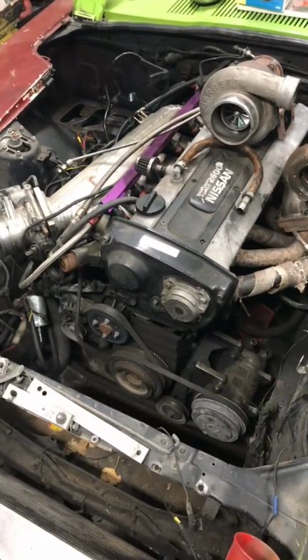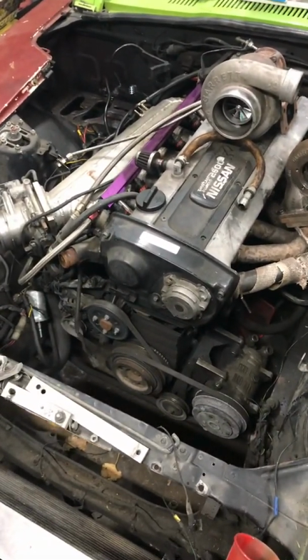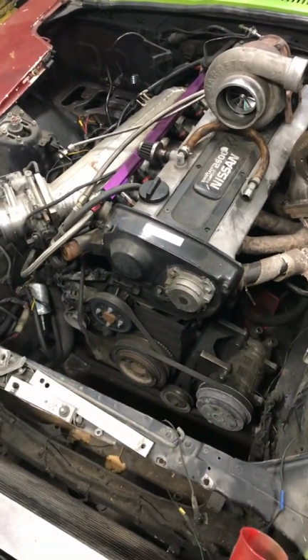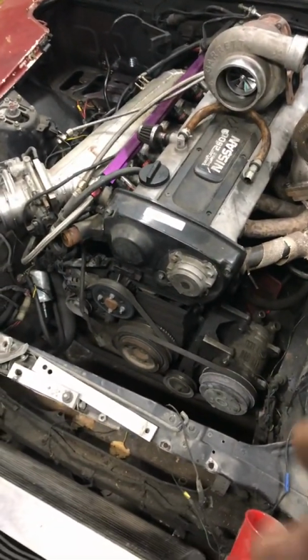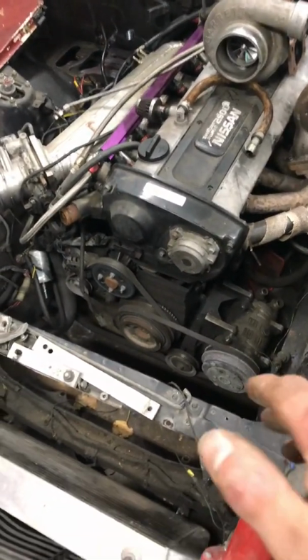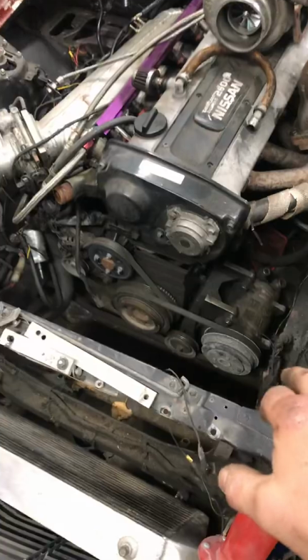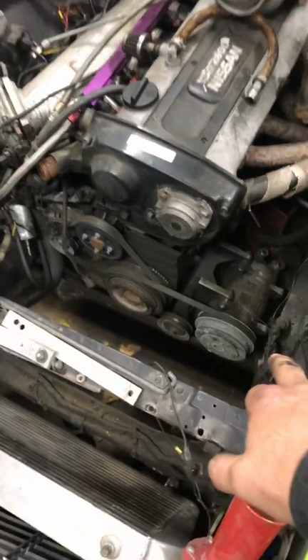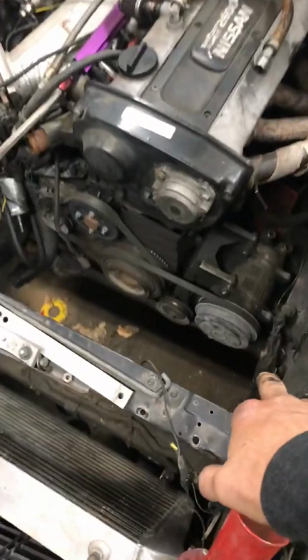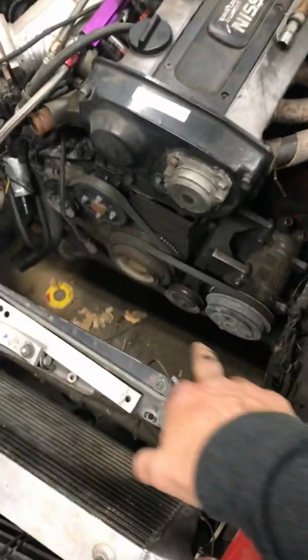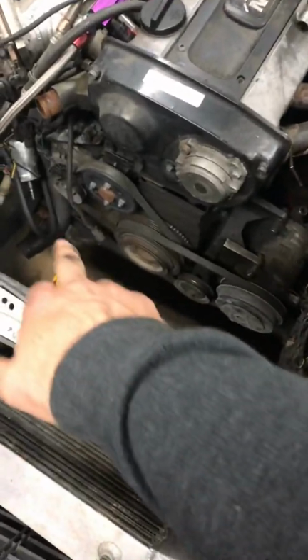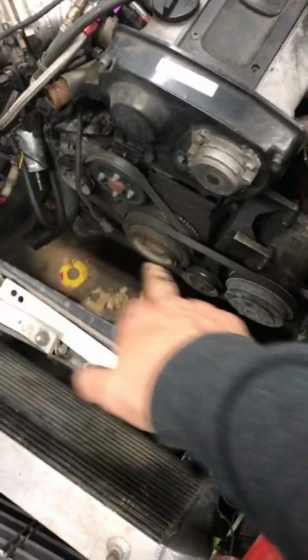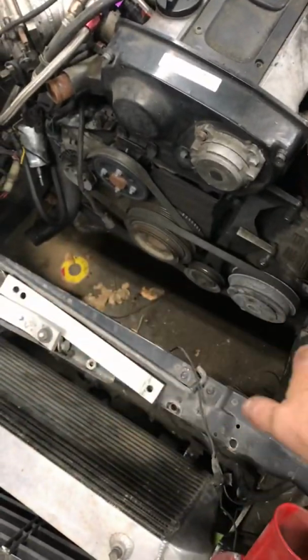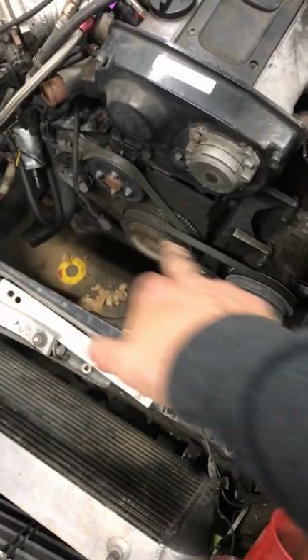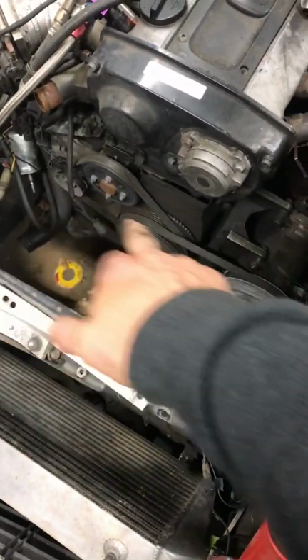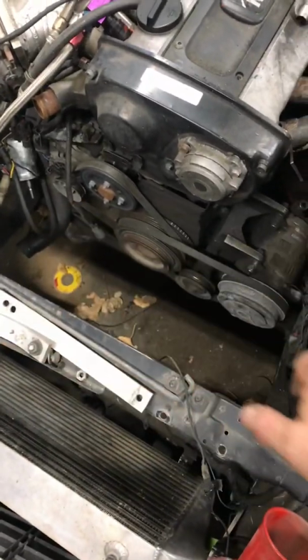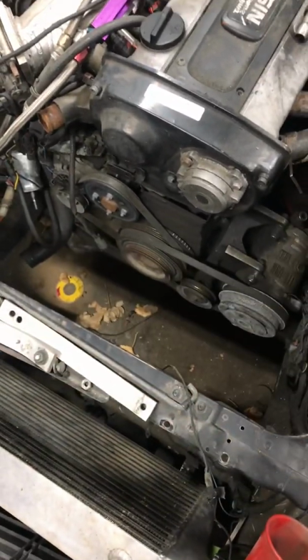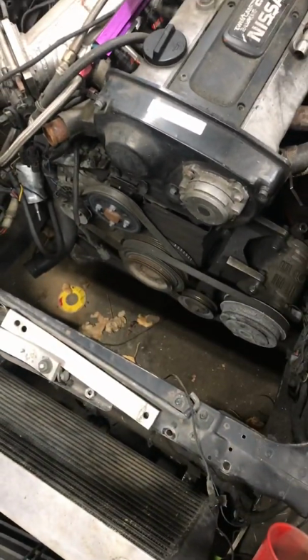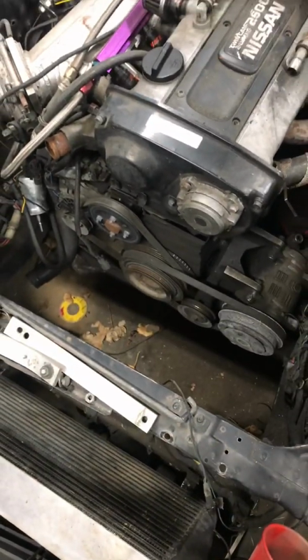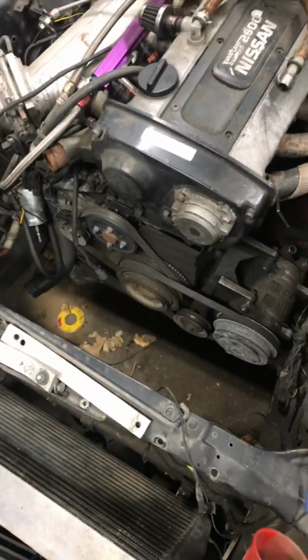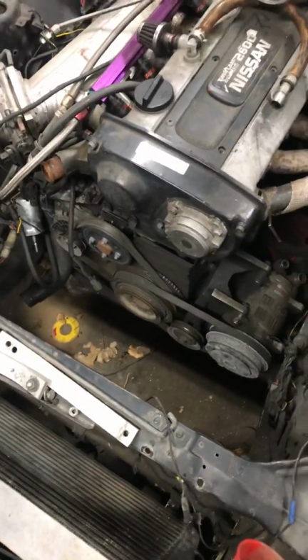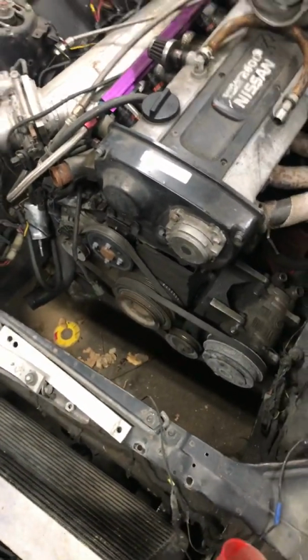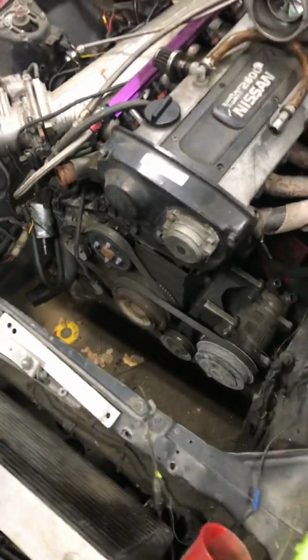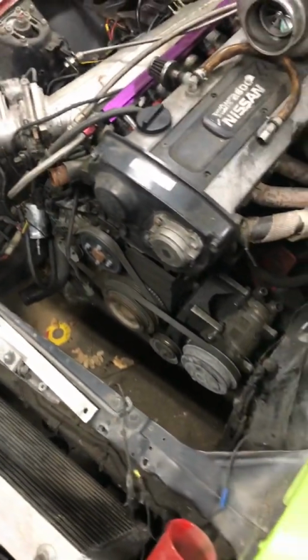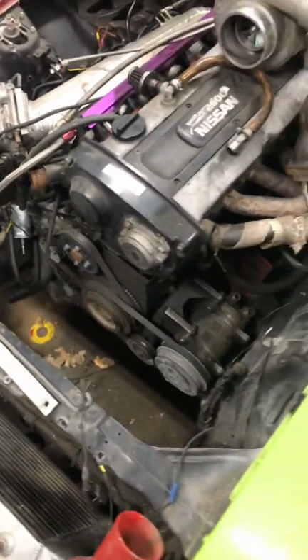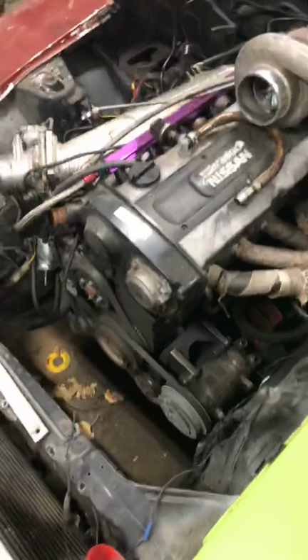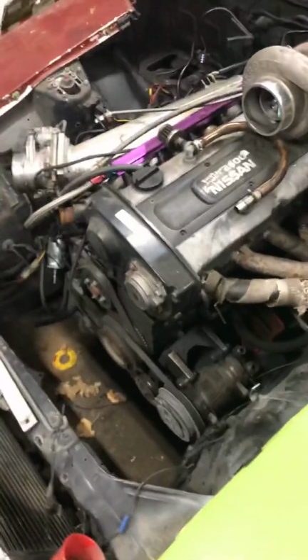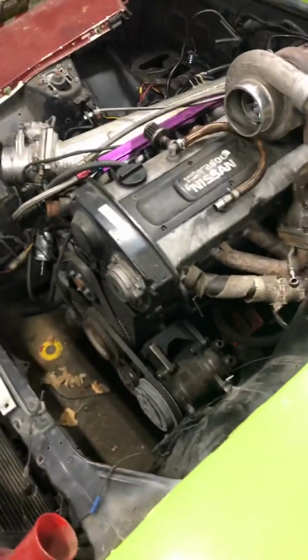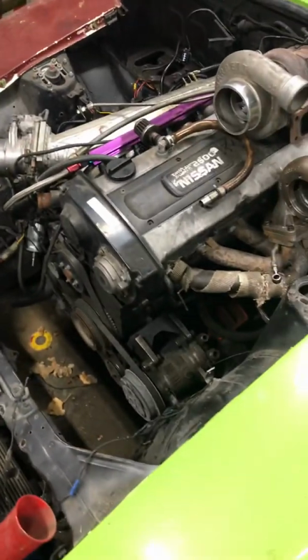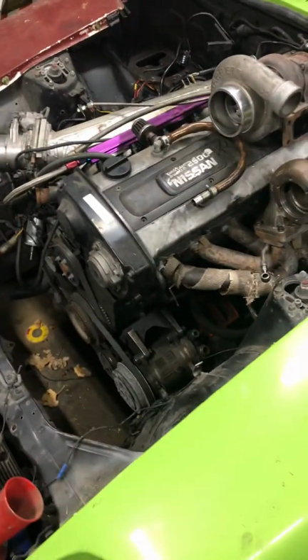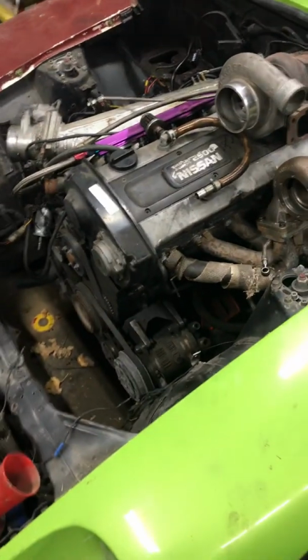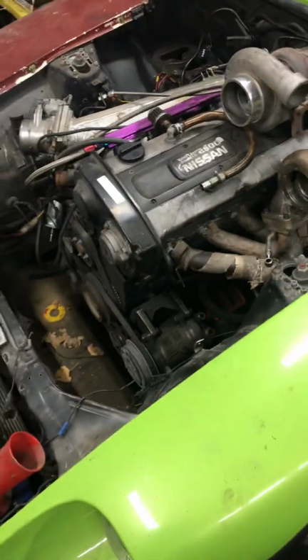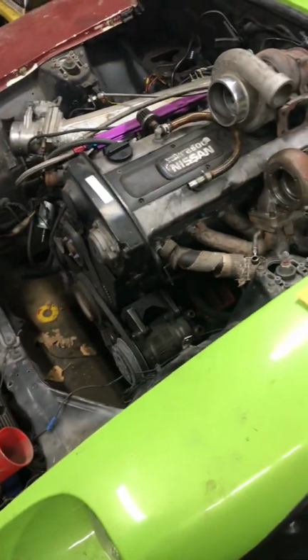Anyway, that's what's going on with the old girl. I'm gonna pull the engine out and put my Subaru power steering rack in there. She's just been sitting.